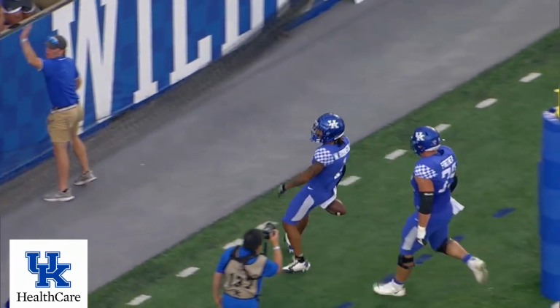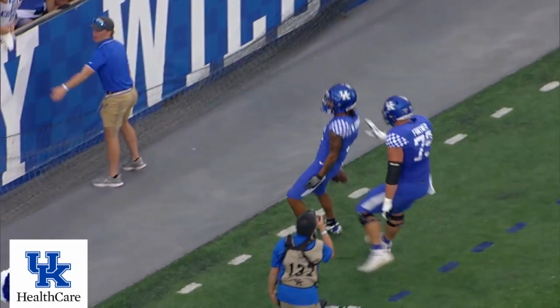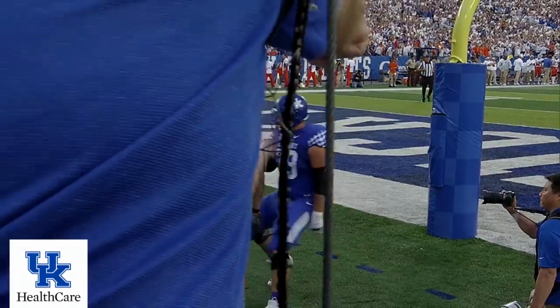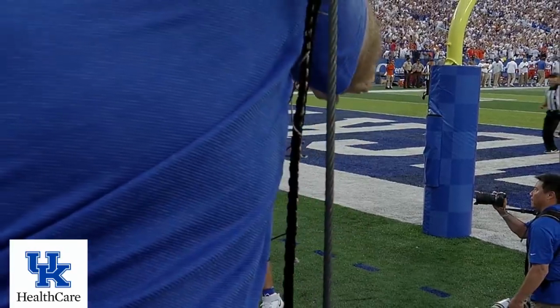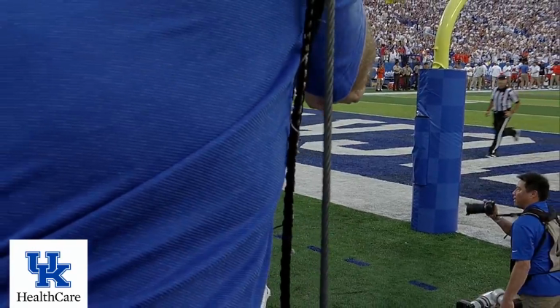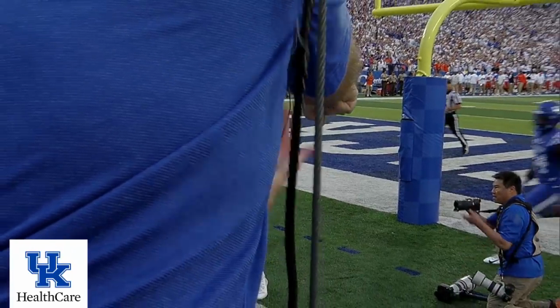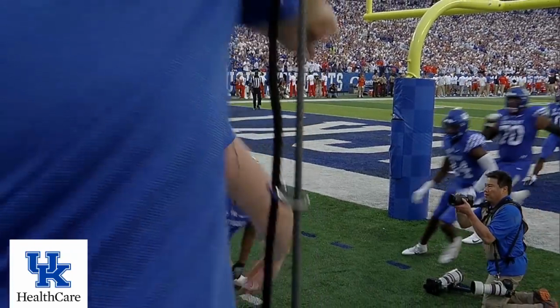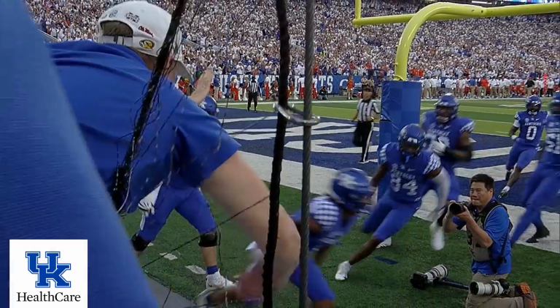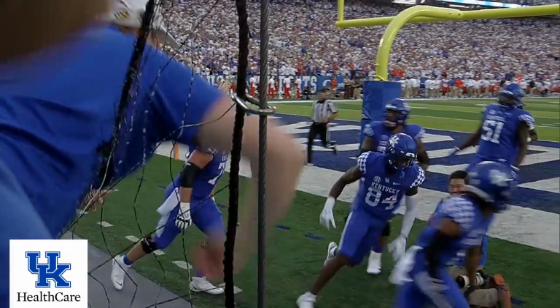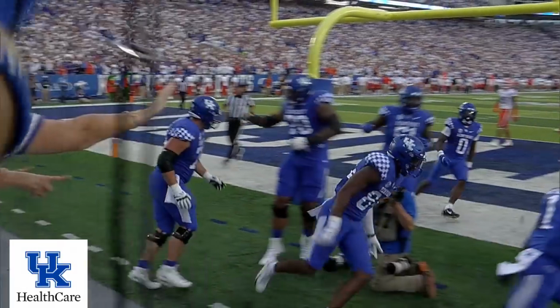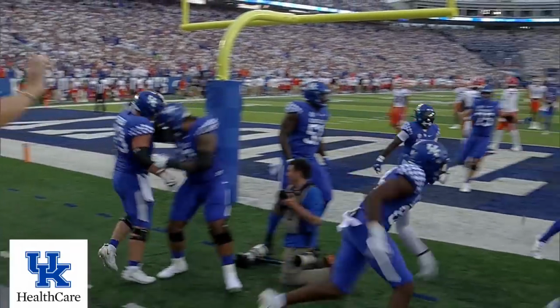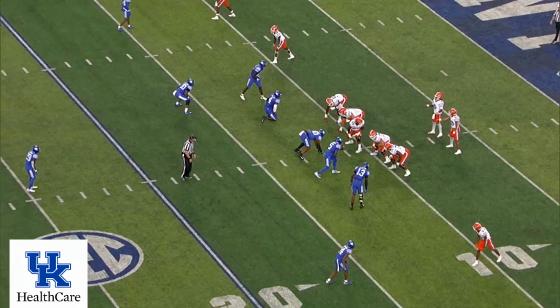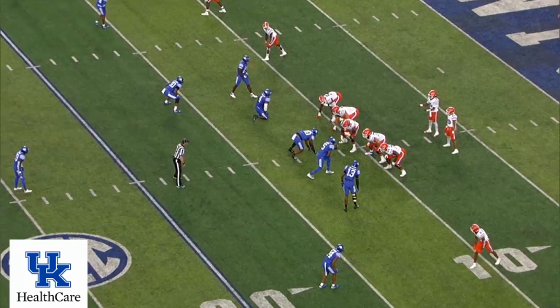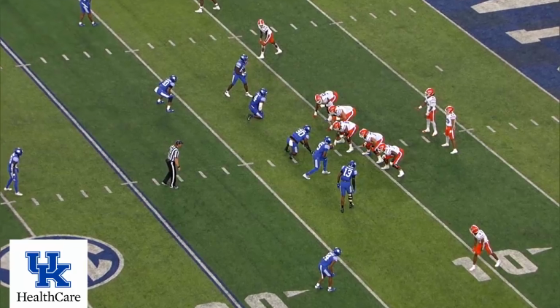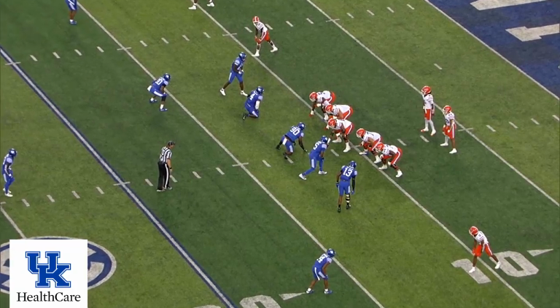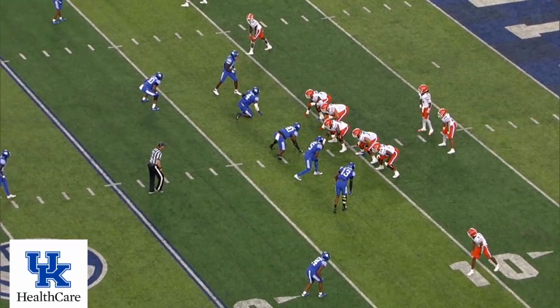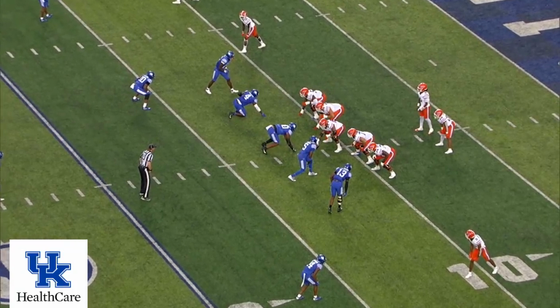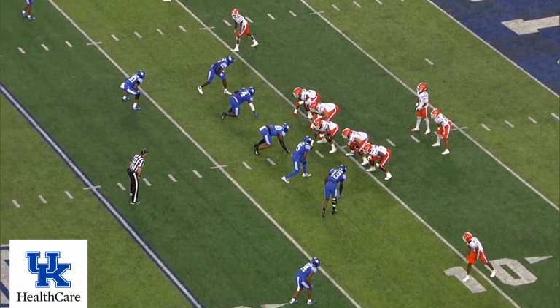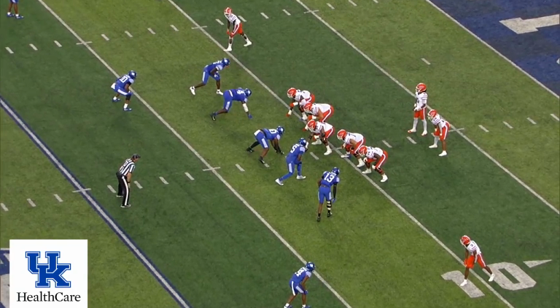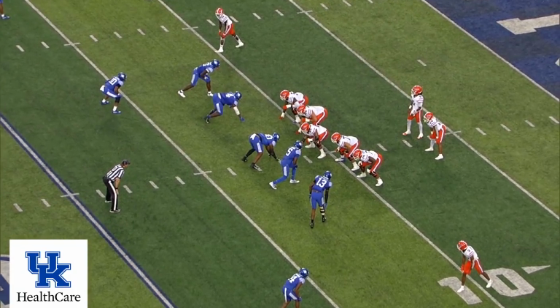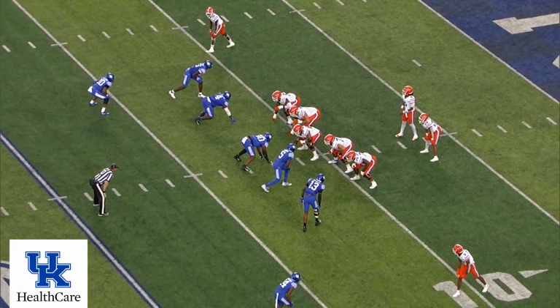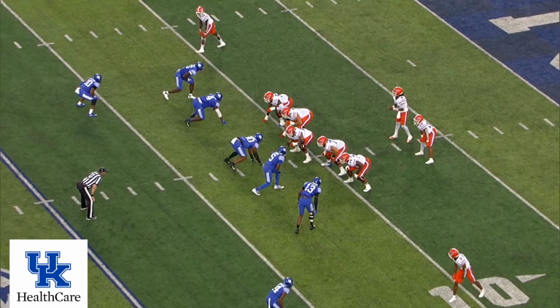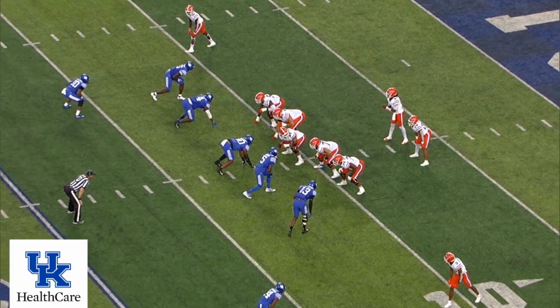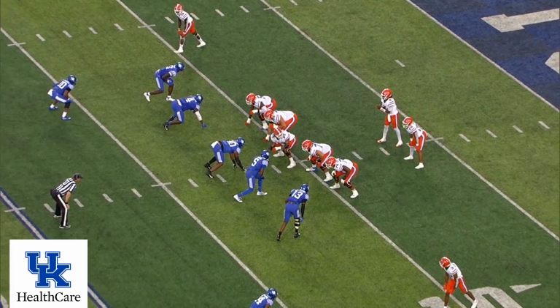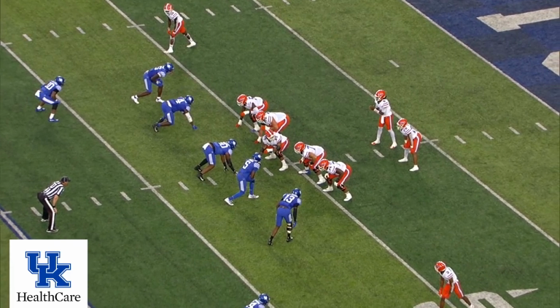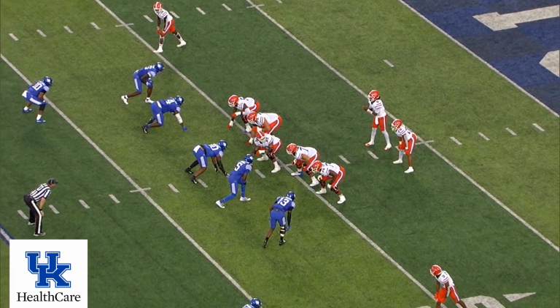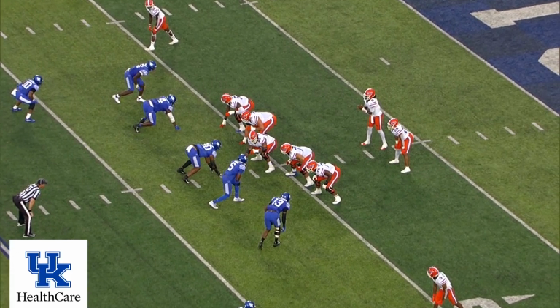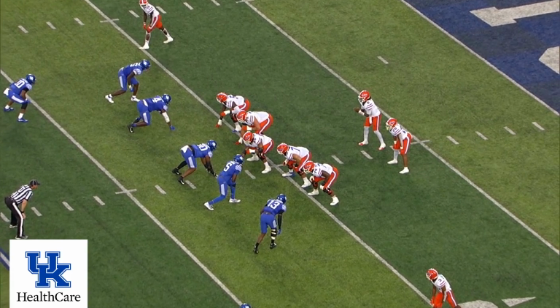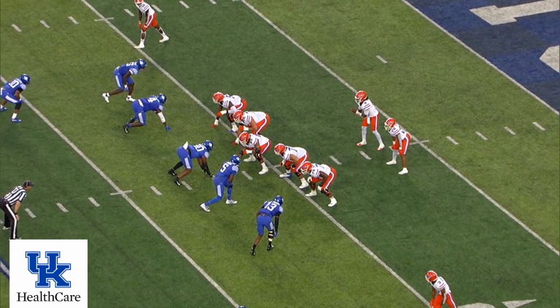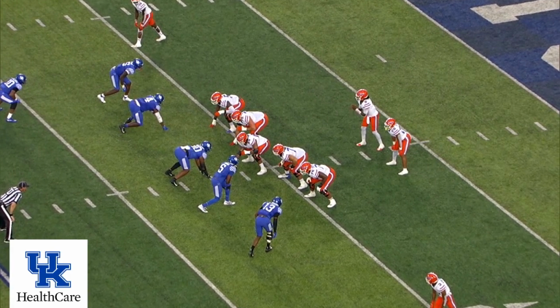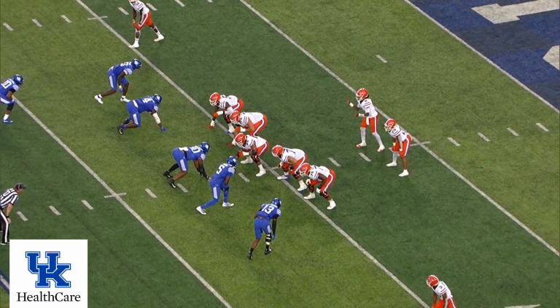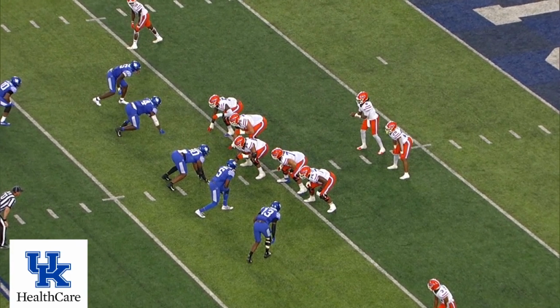Here's to you, Mr. Robinson! It's getting loud at Kroger Field. Jones out of the gun.